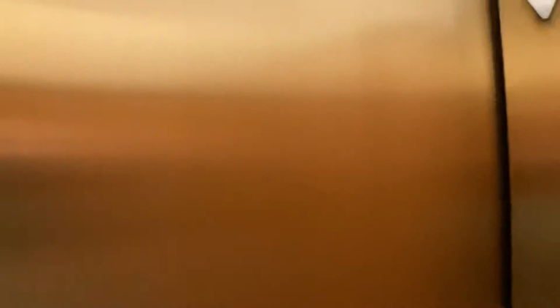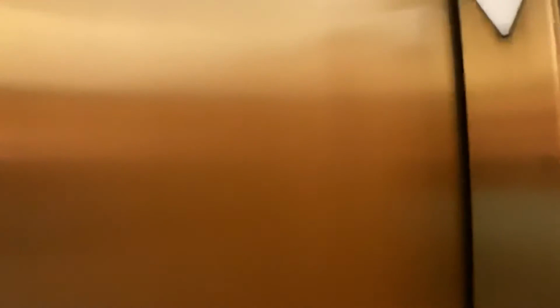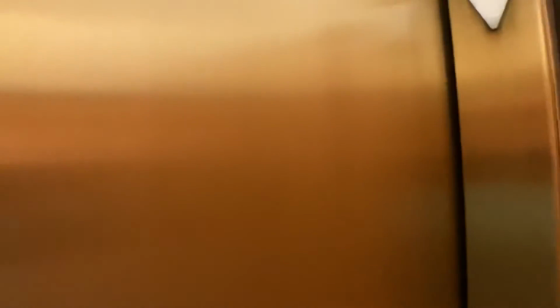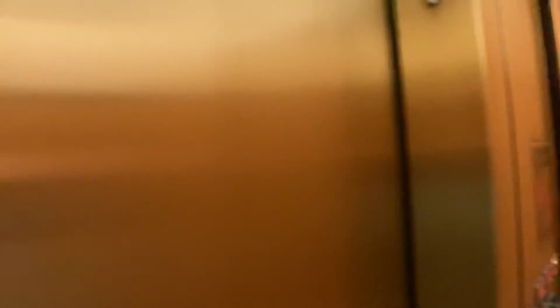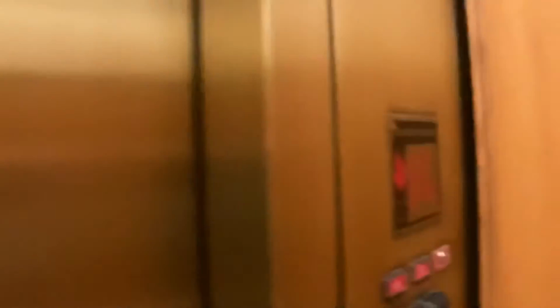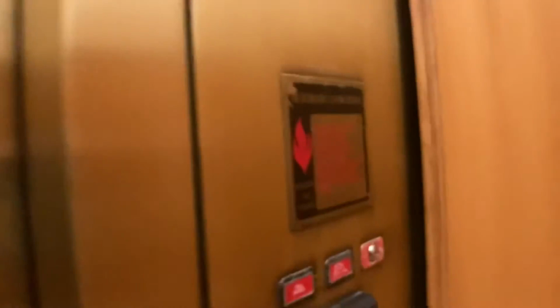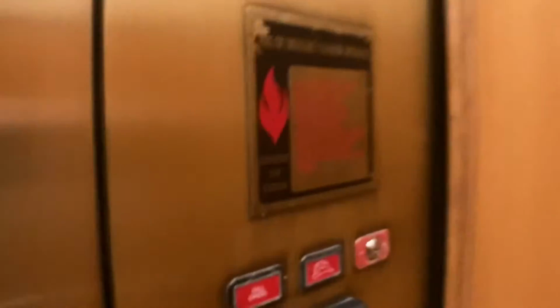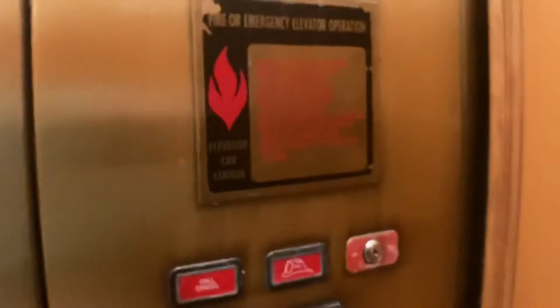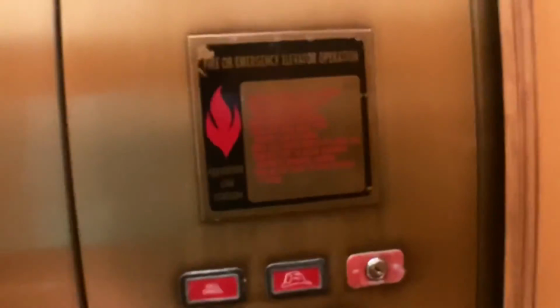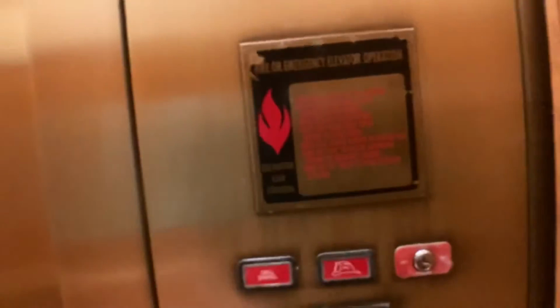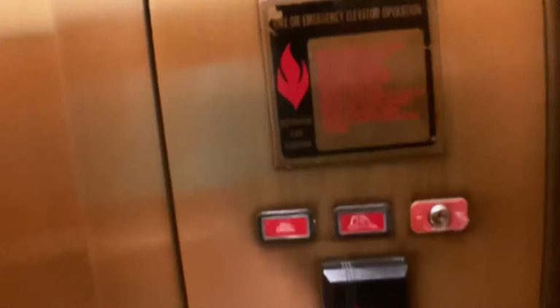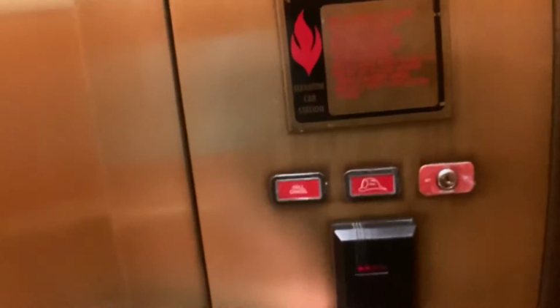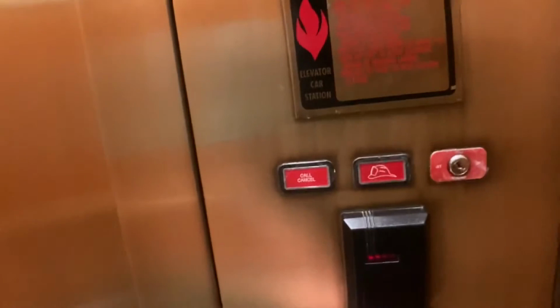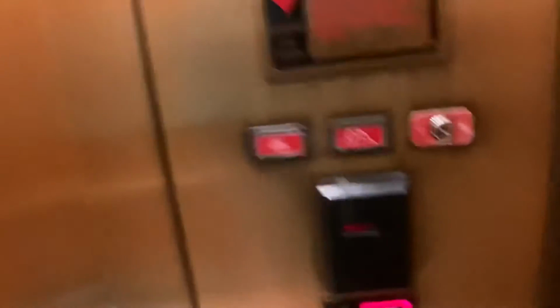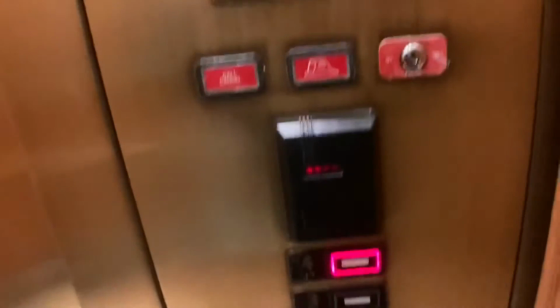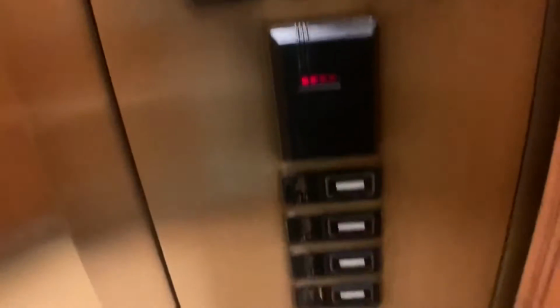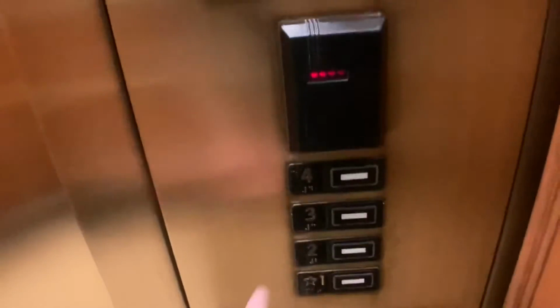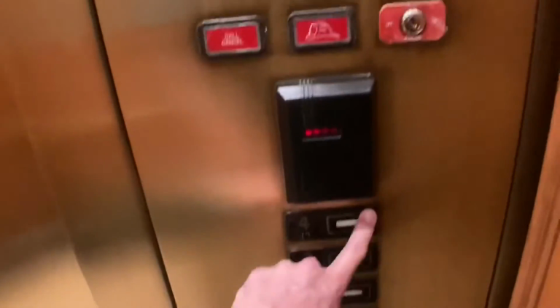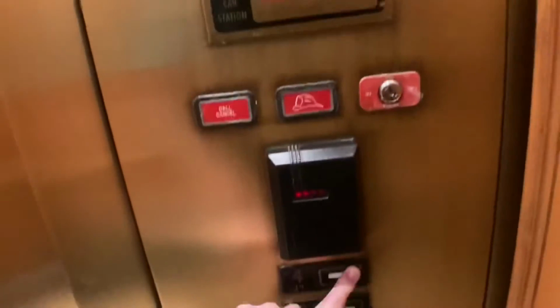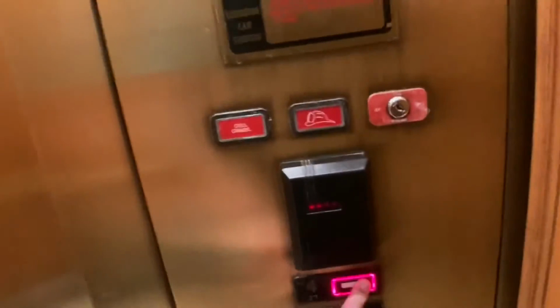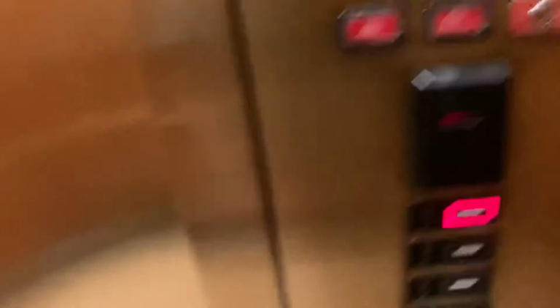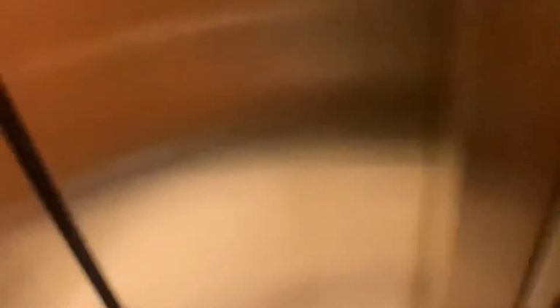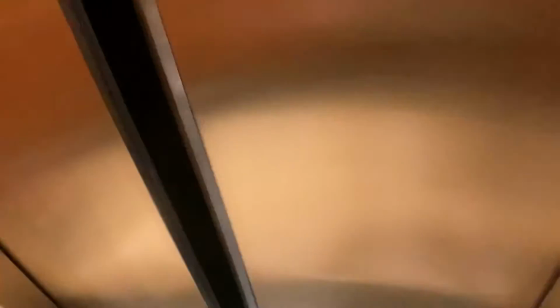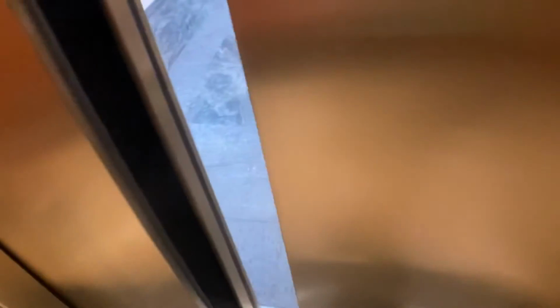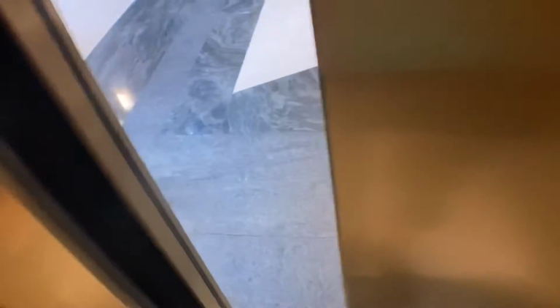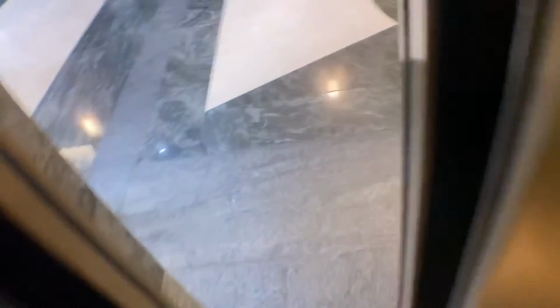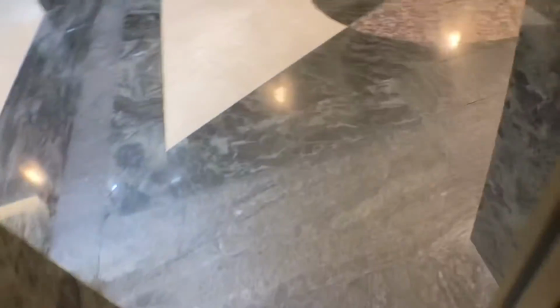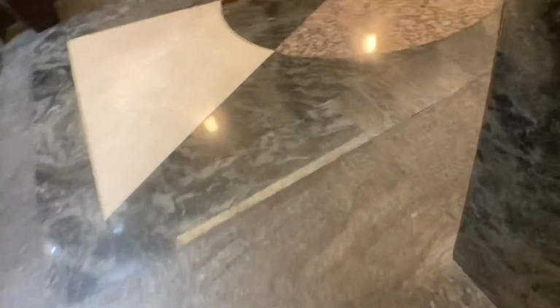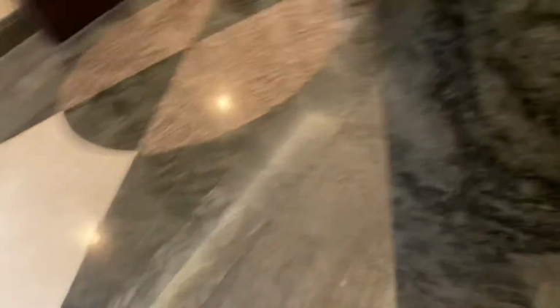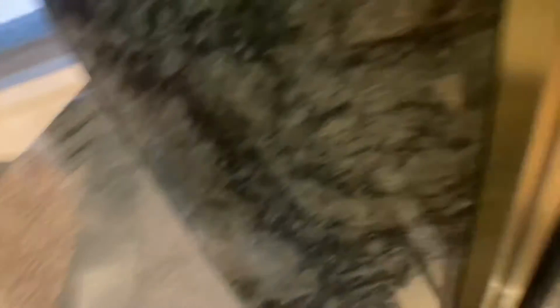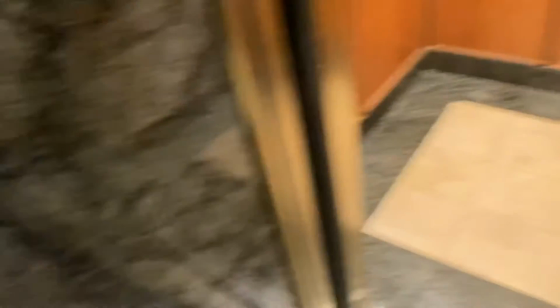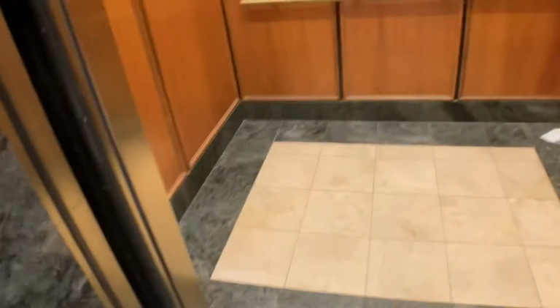You can't see through the doors. Anyways, you will go on your way up to four. Beautiful, beautiful elevators.